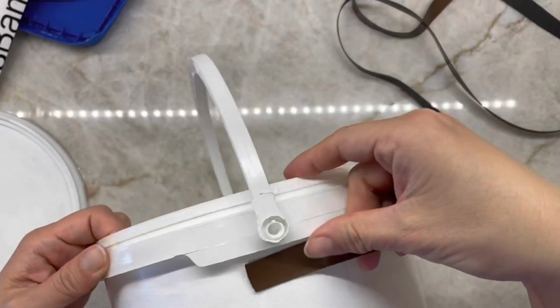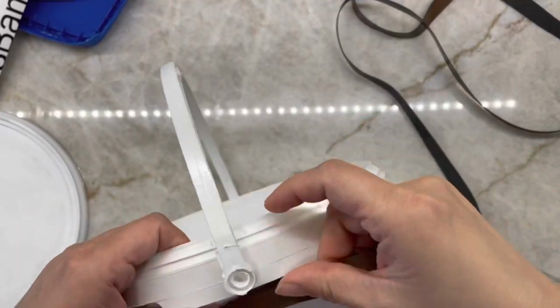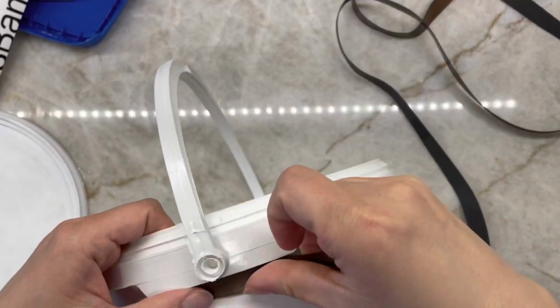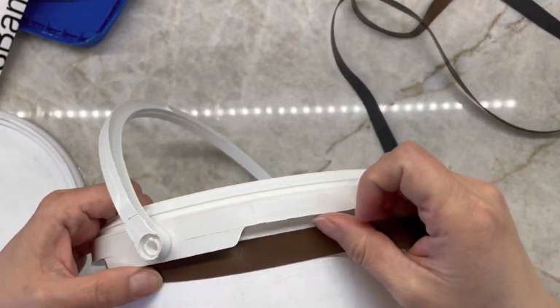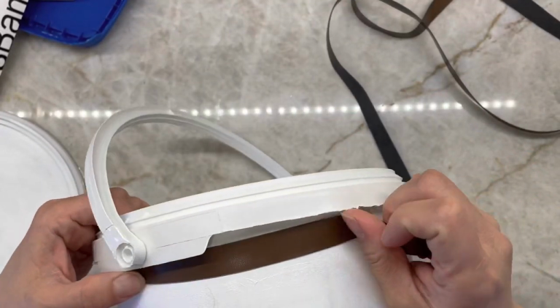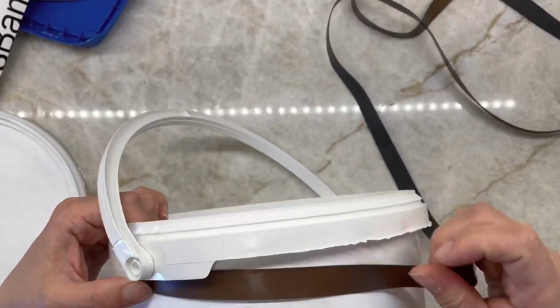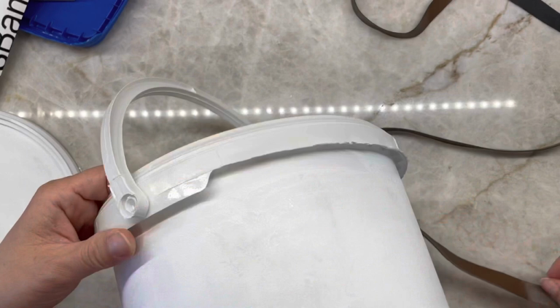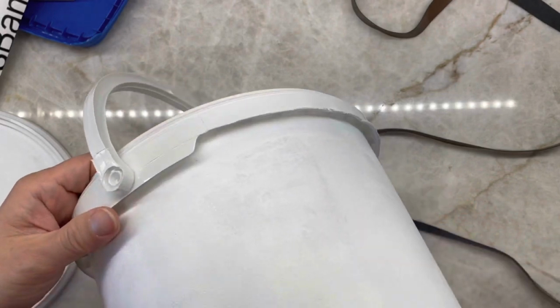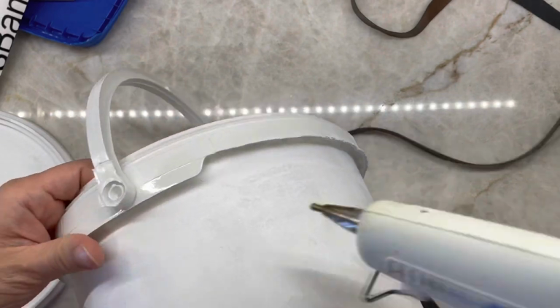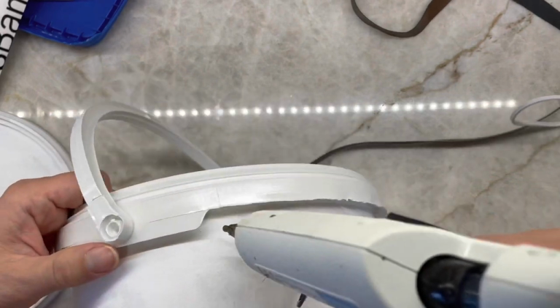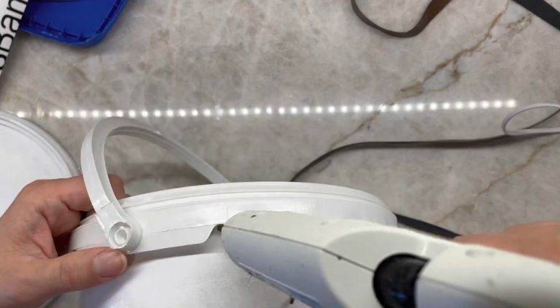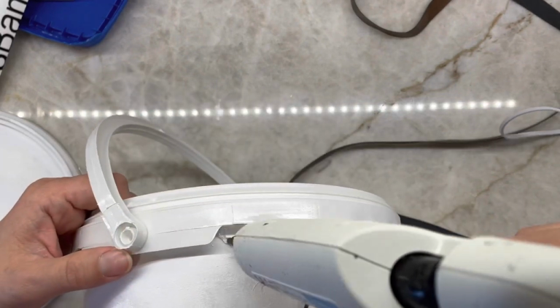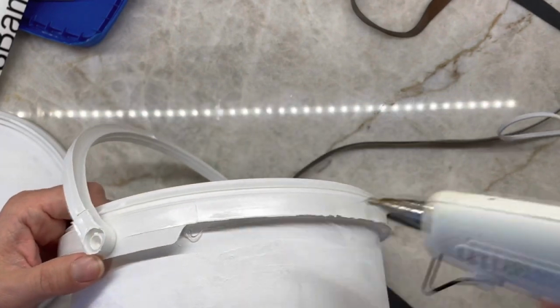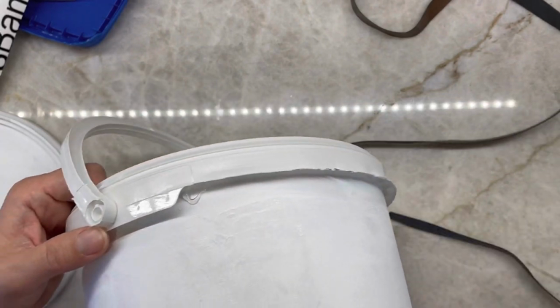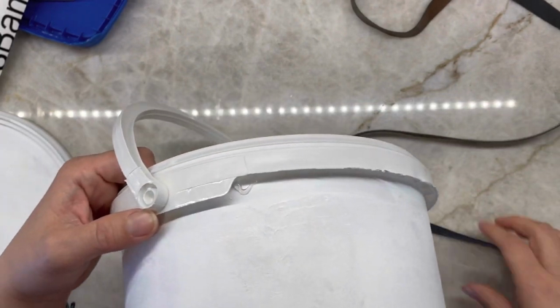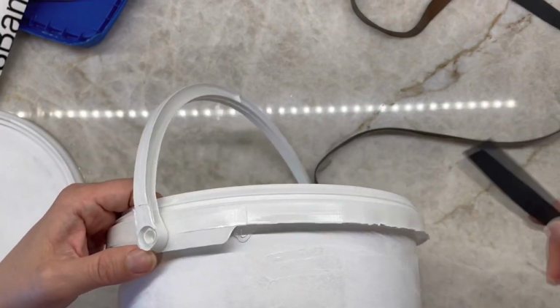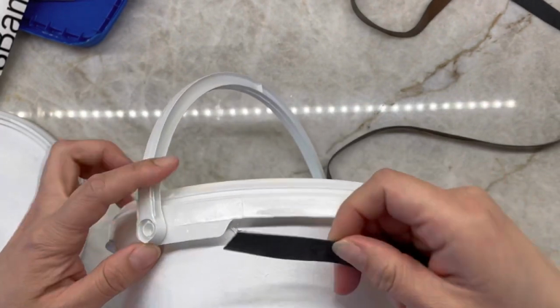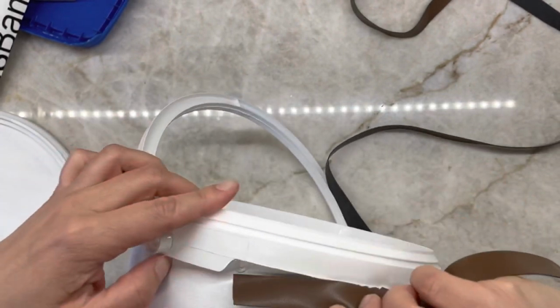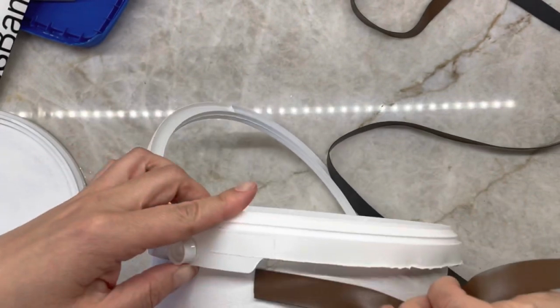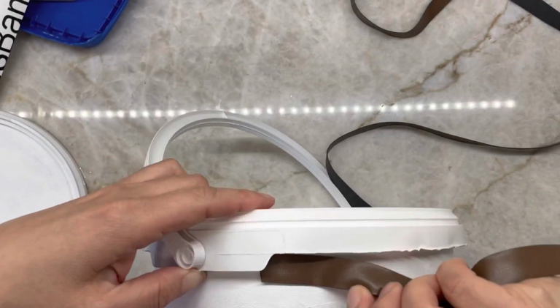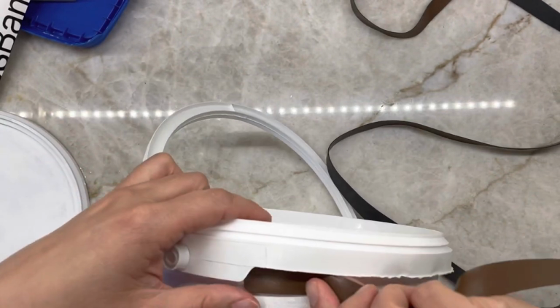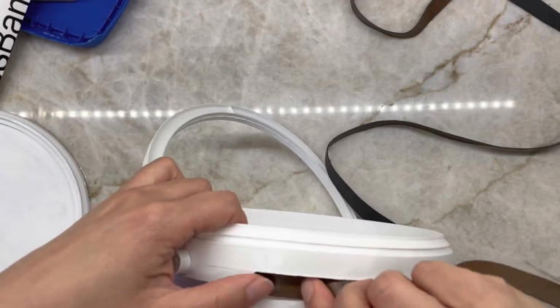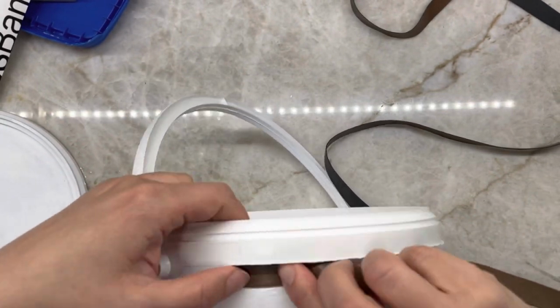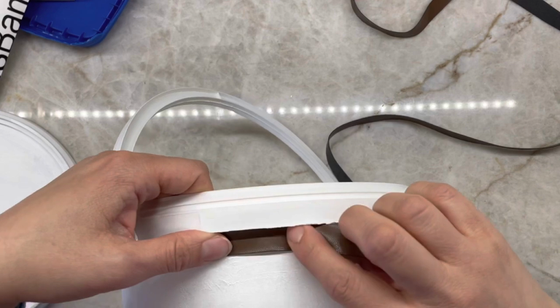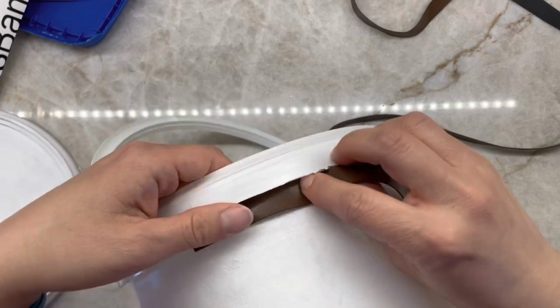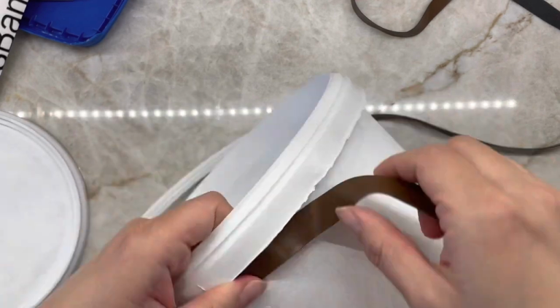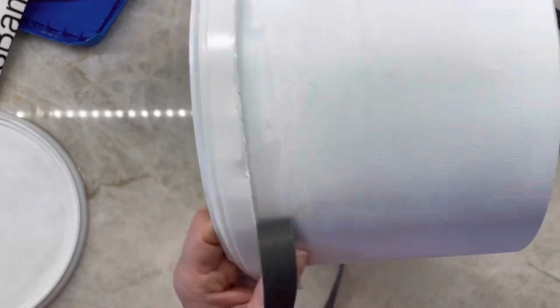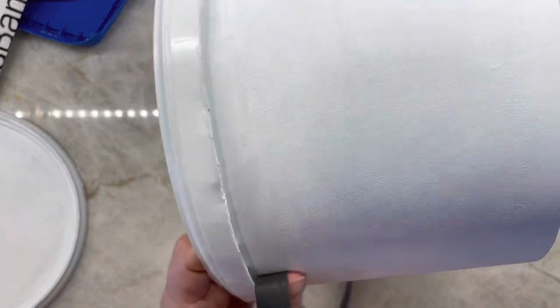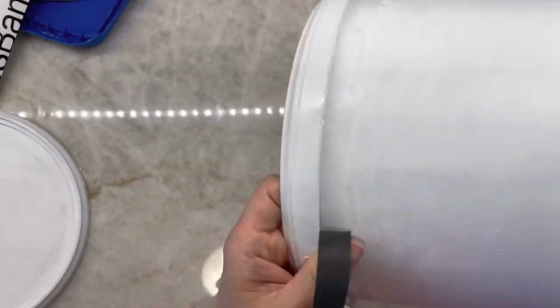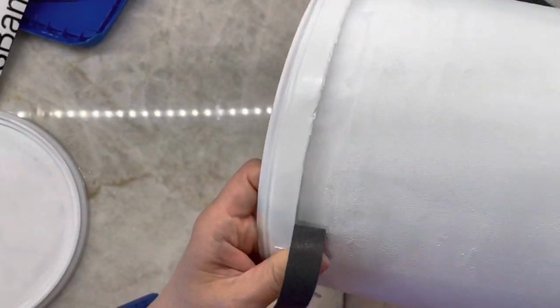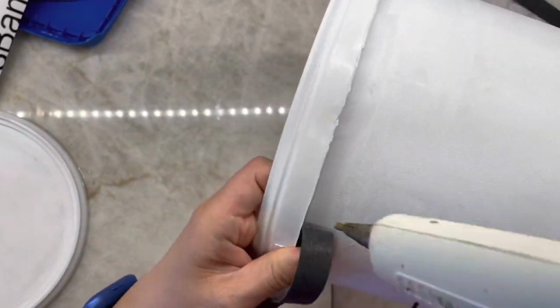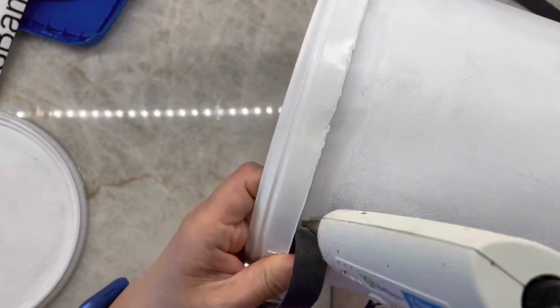Now that it's dry for the second time, I'm going to take this leather ribbon and go around the top border of the bucket to cover any imperfections from the imperfect paint.